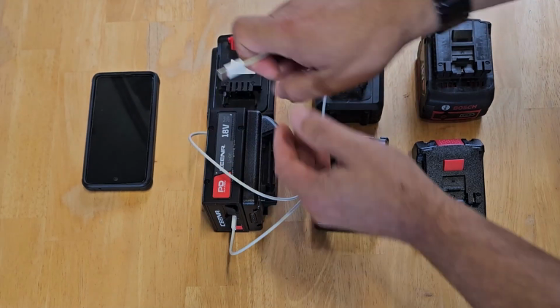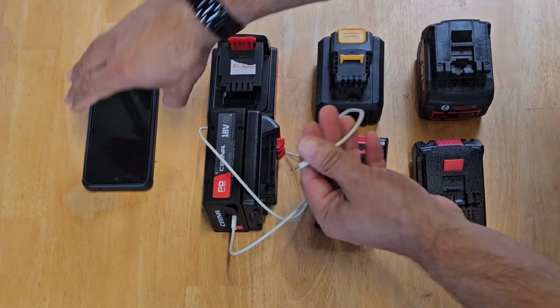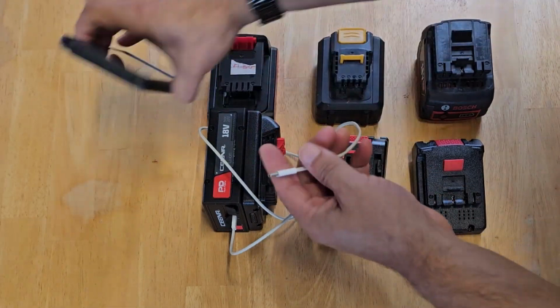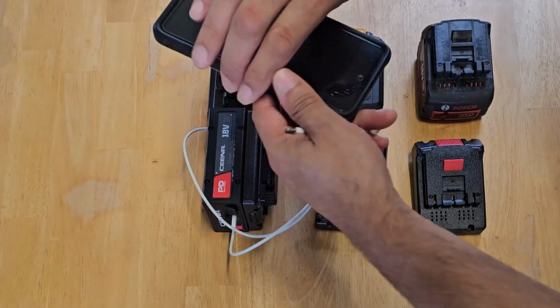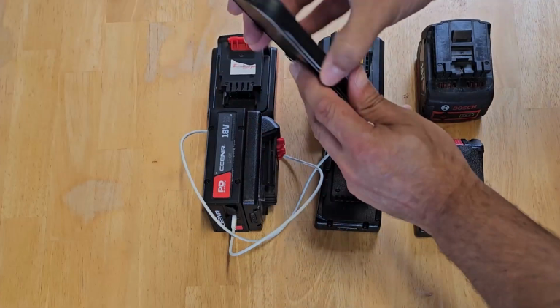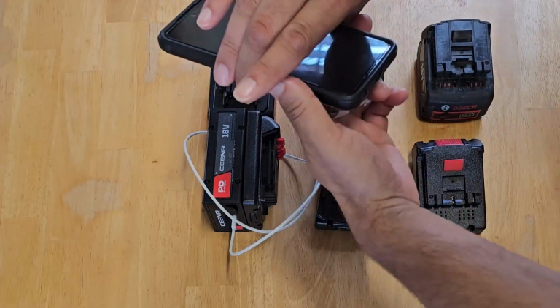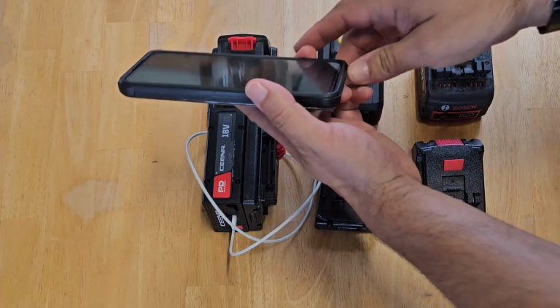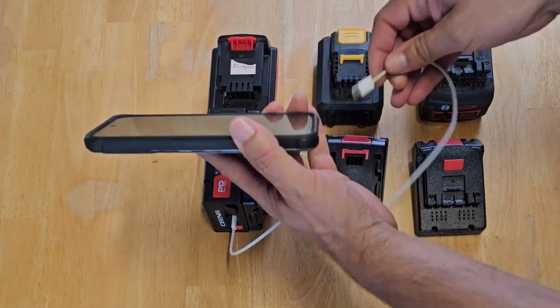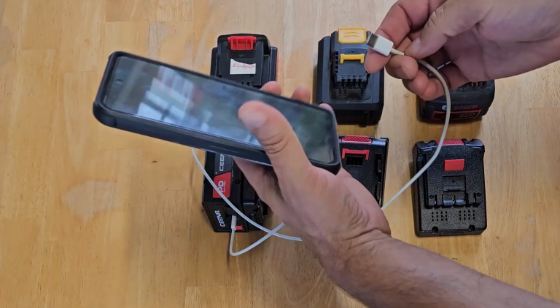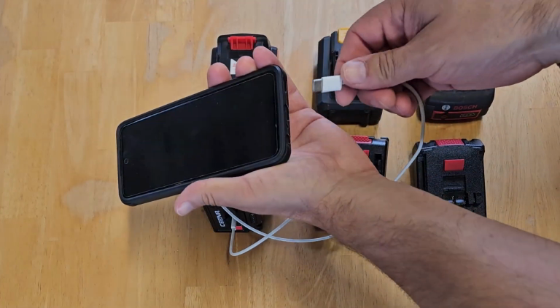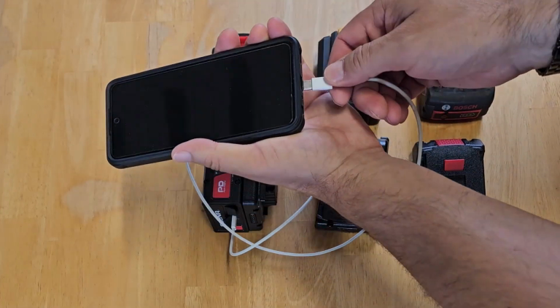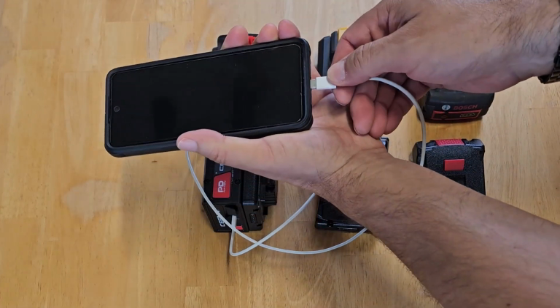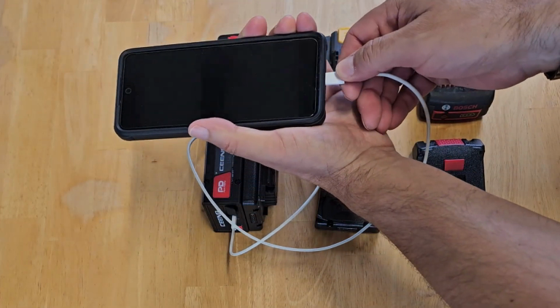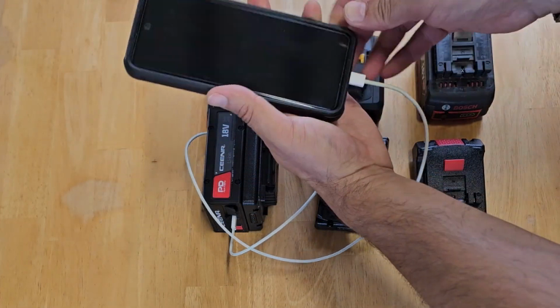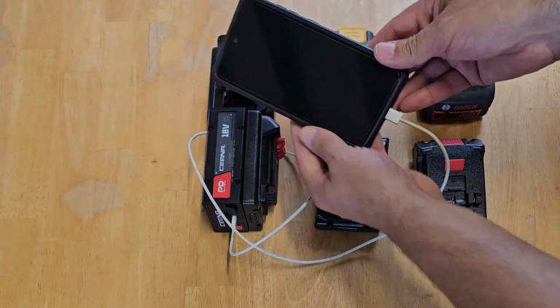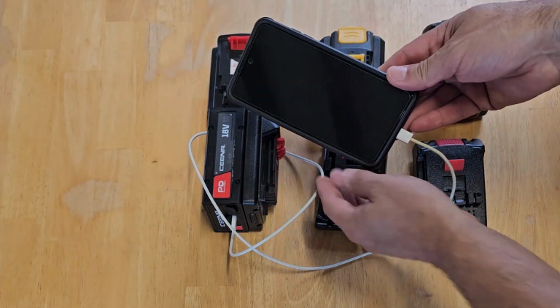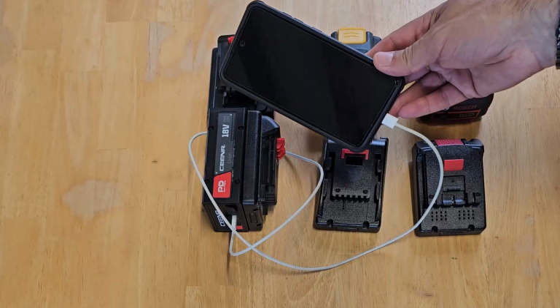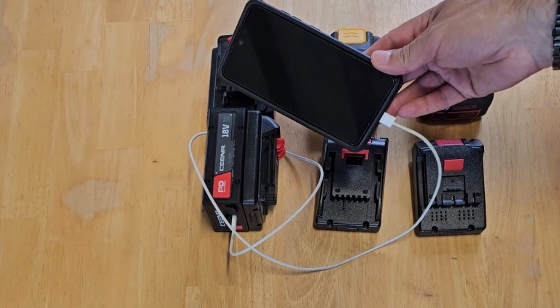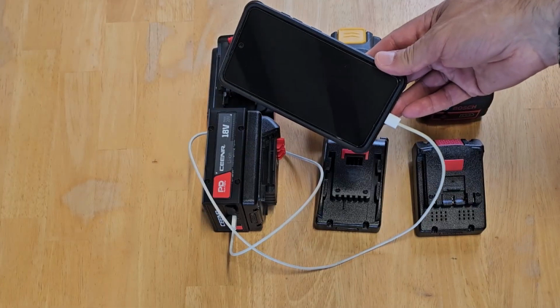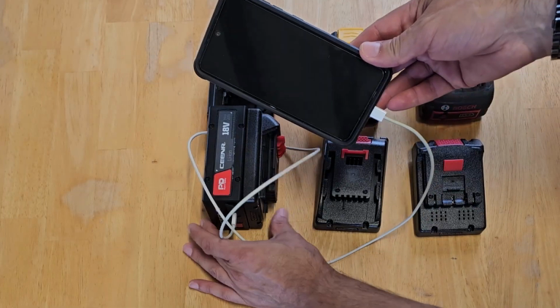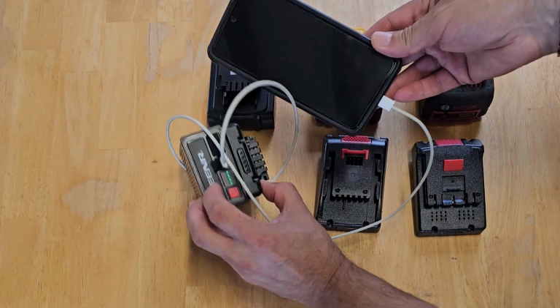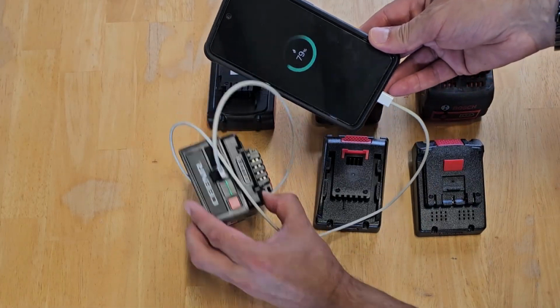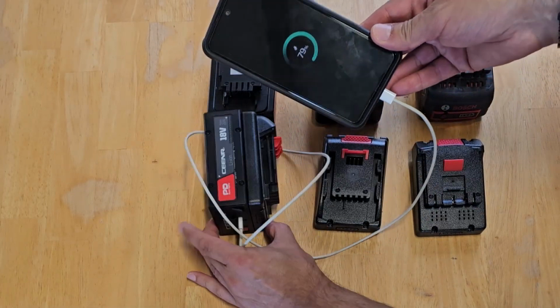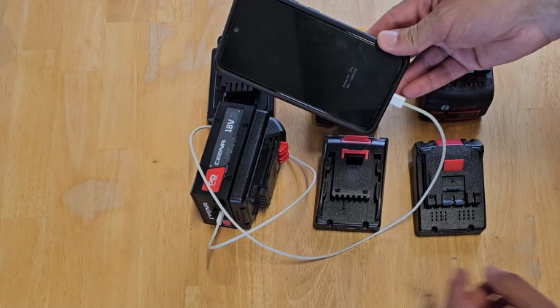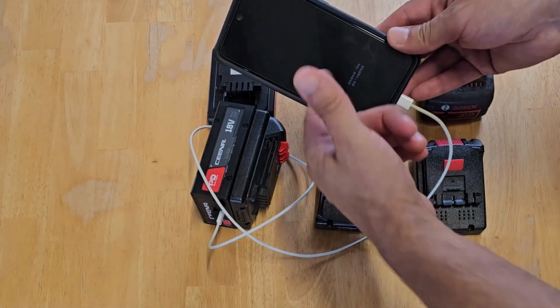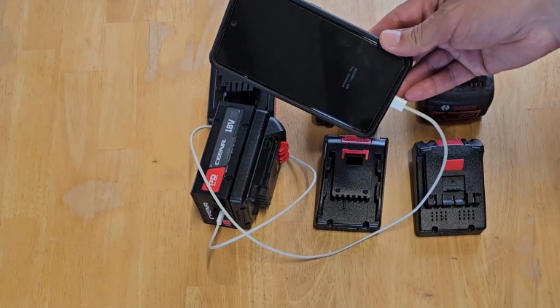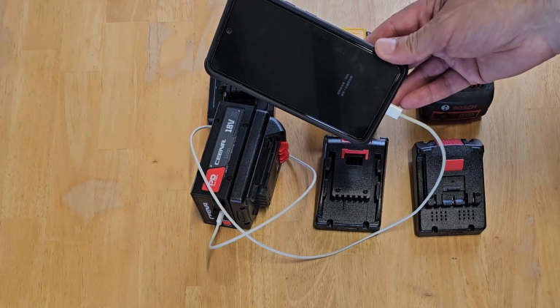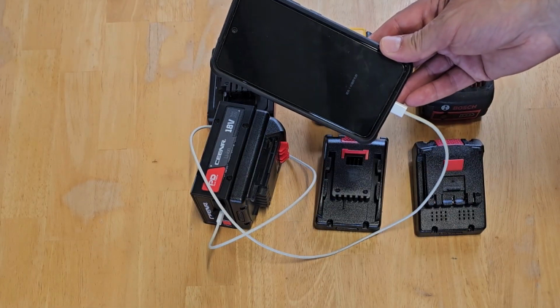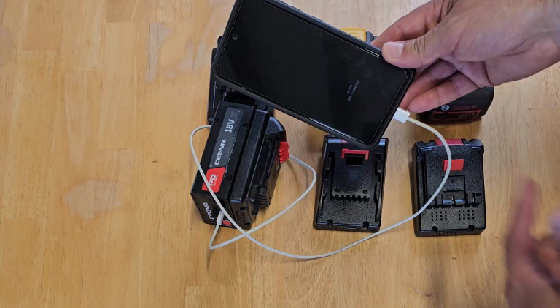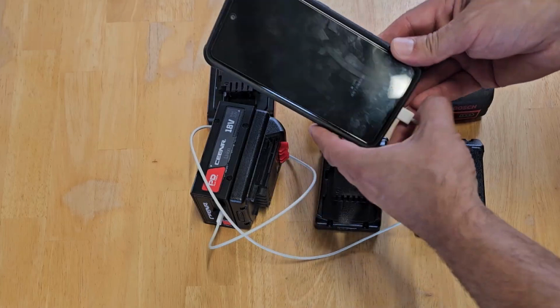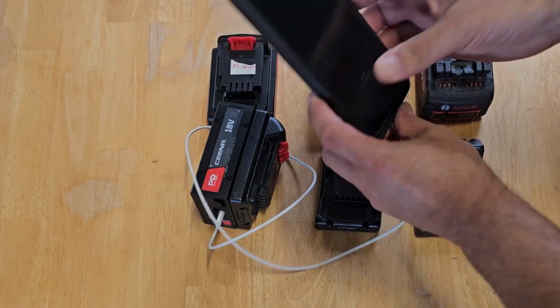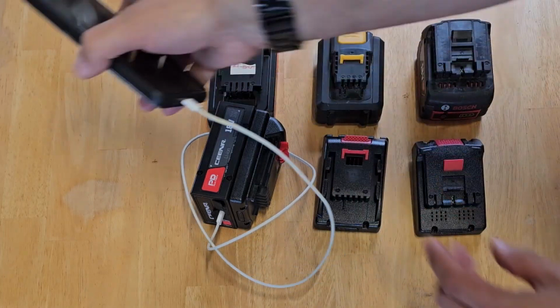The other thing you can do with it if you're going away on holiday or a festival or something like that, you can just plug that straight into your phone — and there it is, look at that. We're on charge at 79%. It's just magnificent.